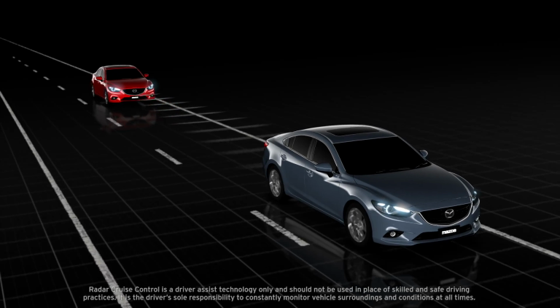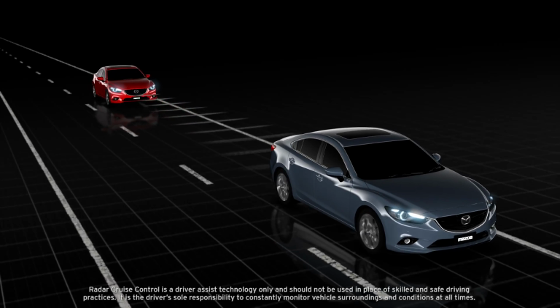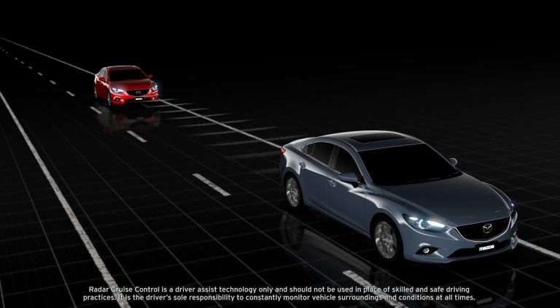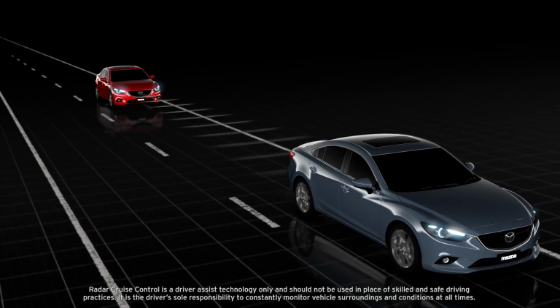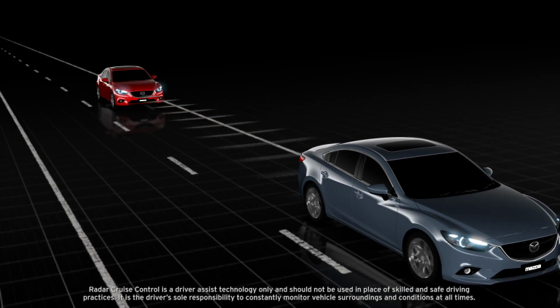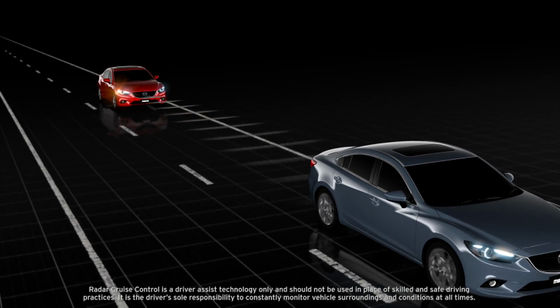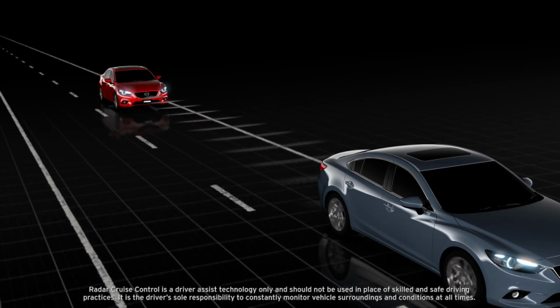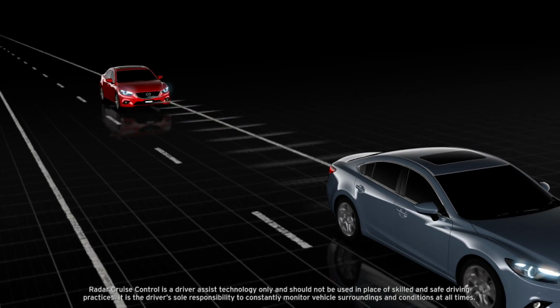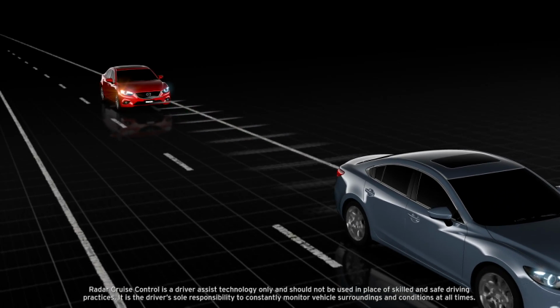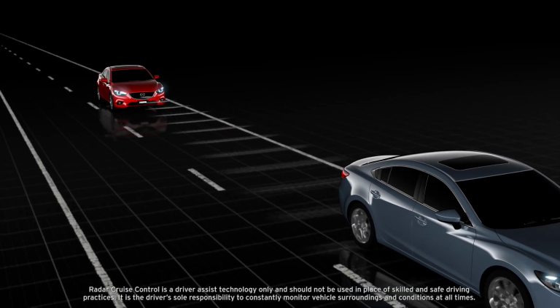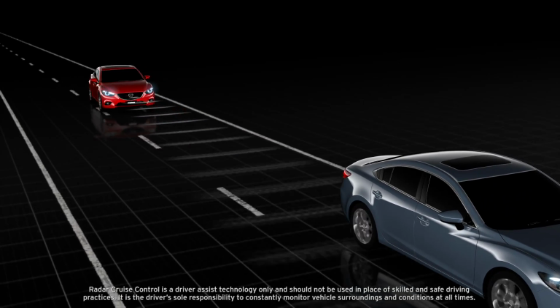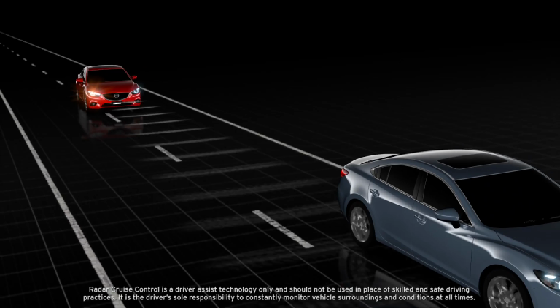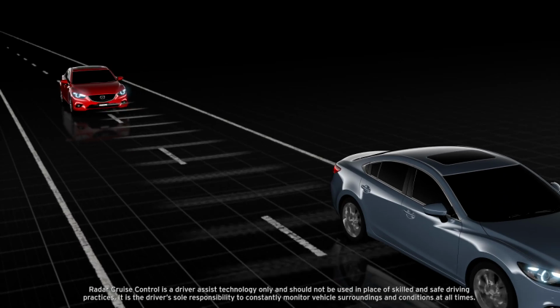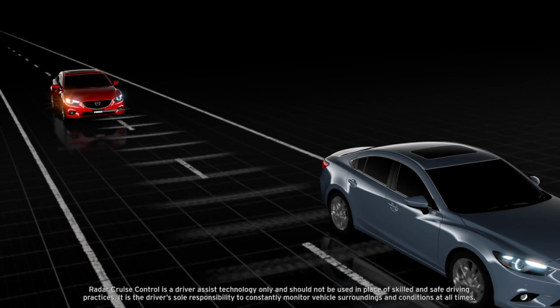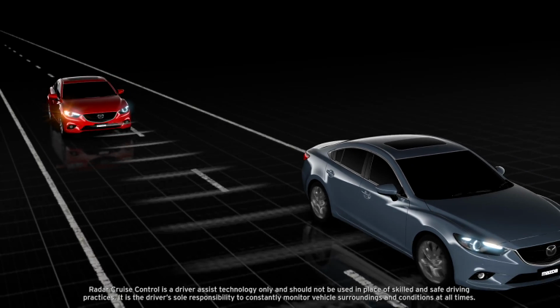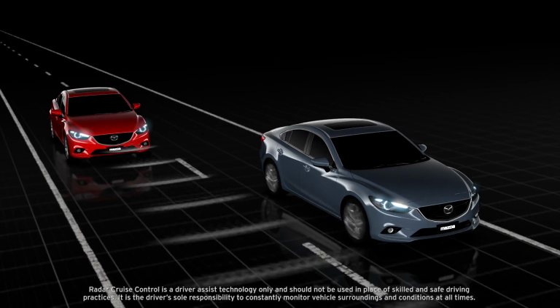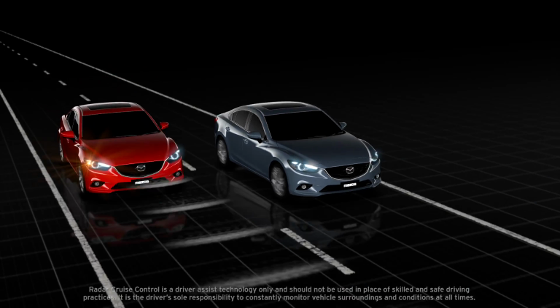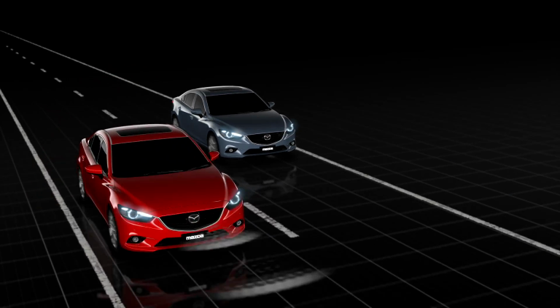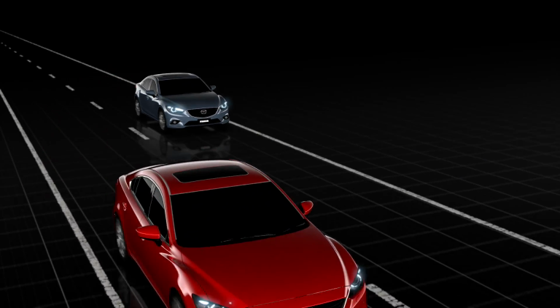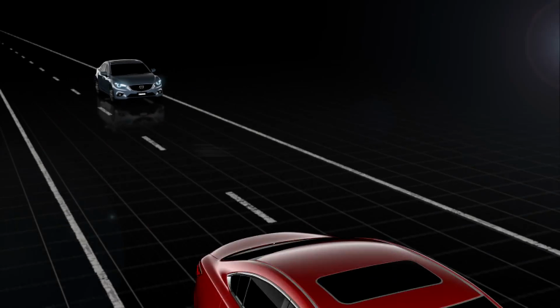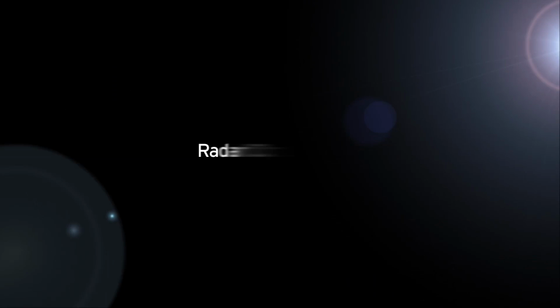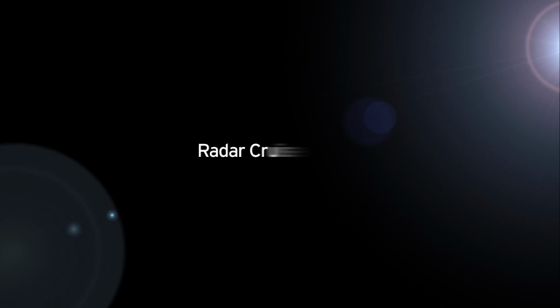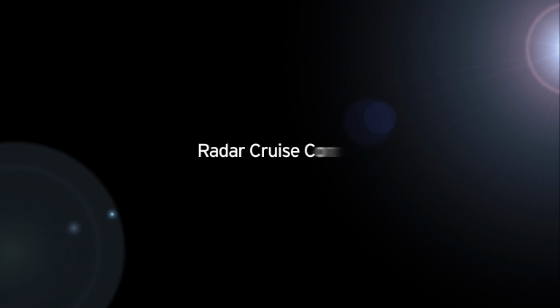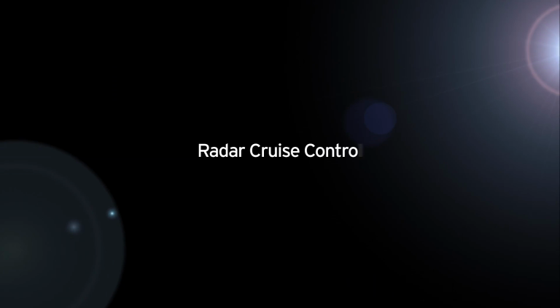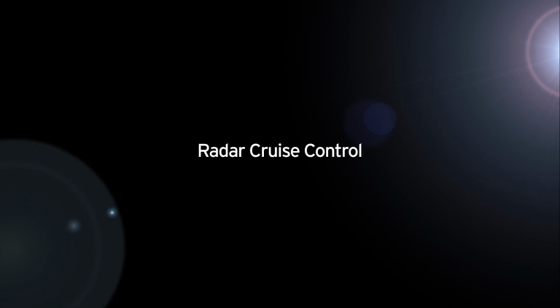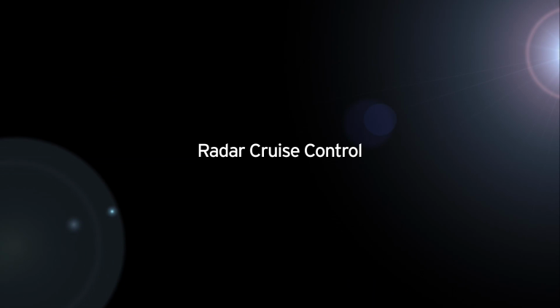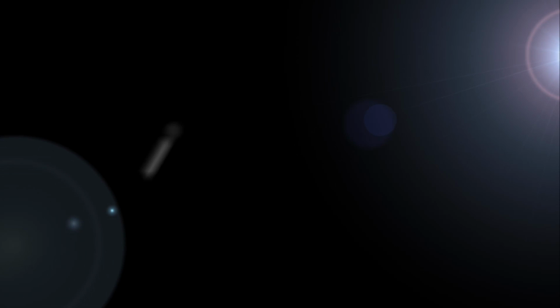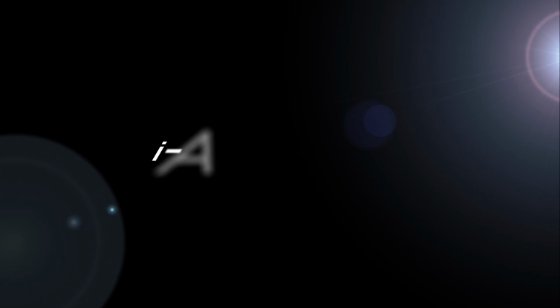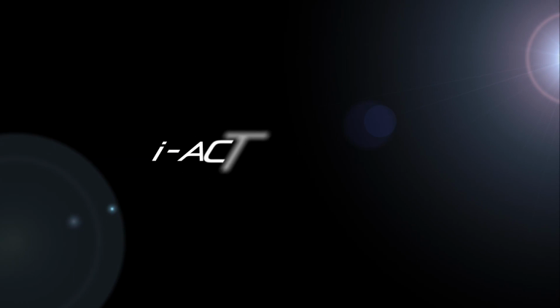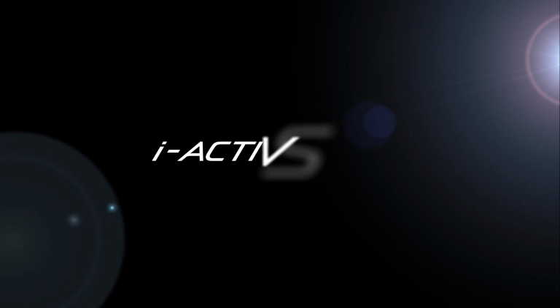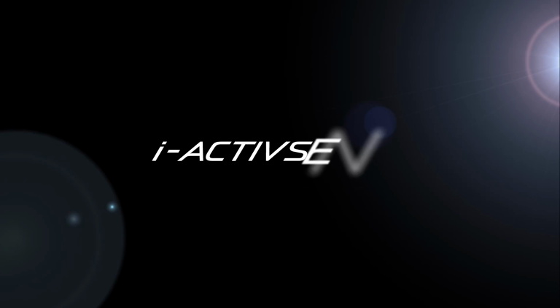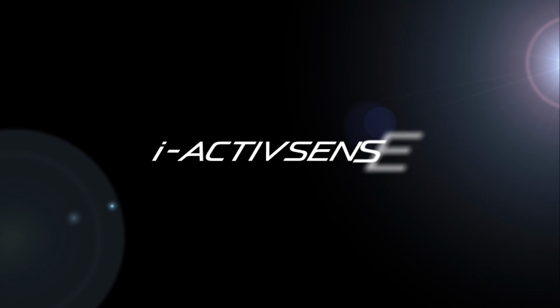When the vehicle in front moves out of the way, or you change lanes, the system returns to the original set speed. Radar Cruise Control — part of Mazda's i-ActiveSense safety technology.